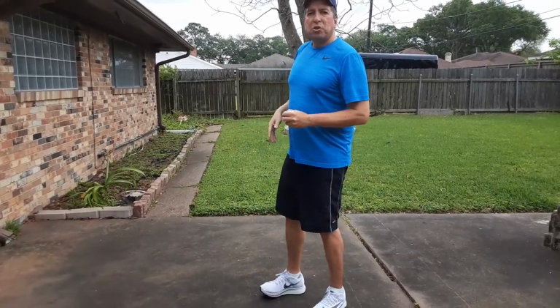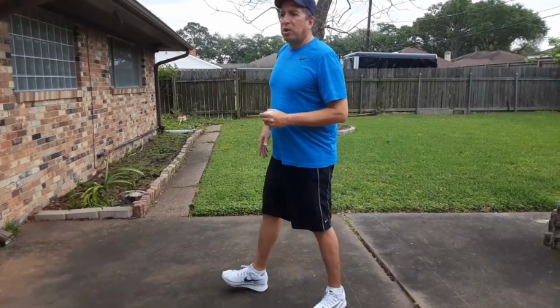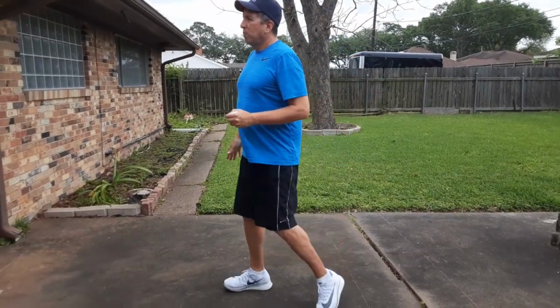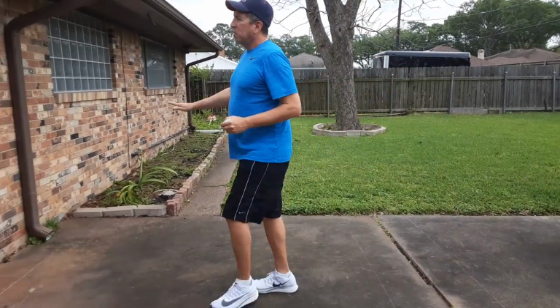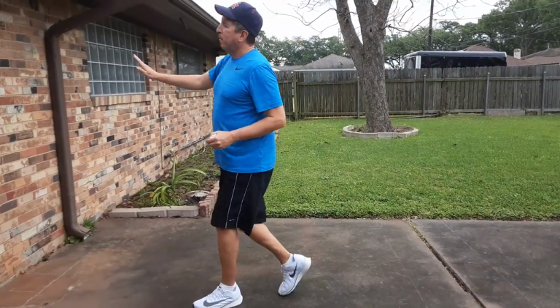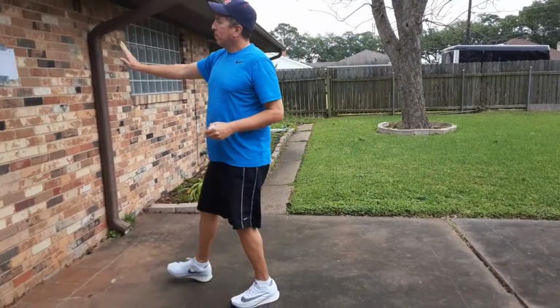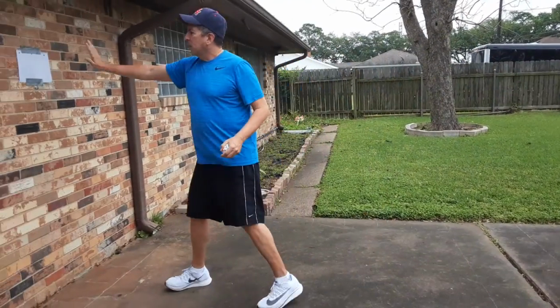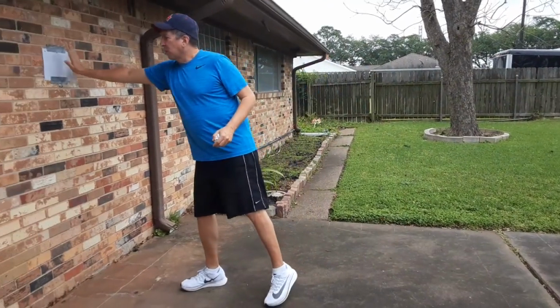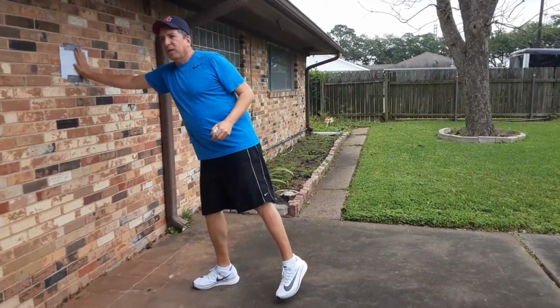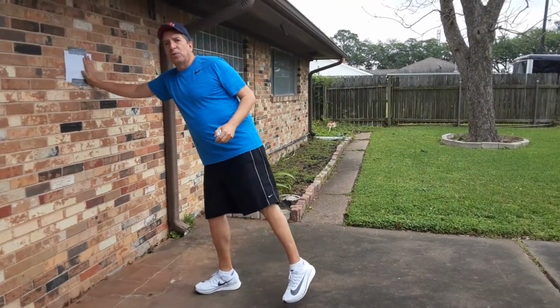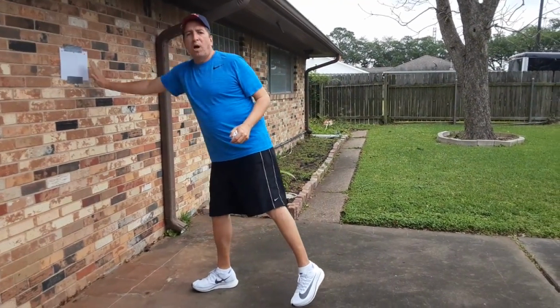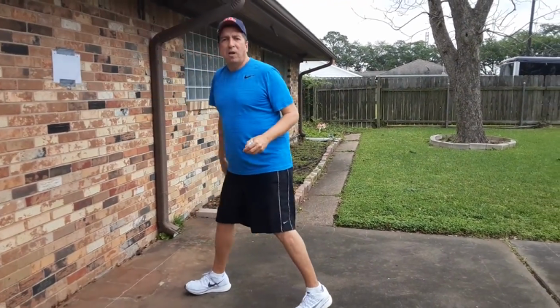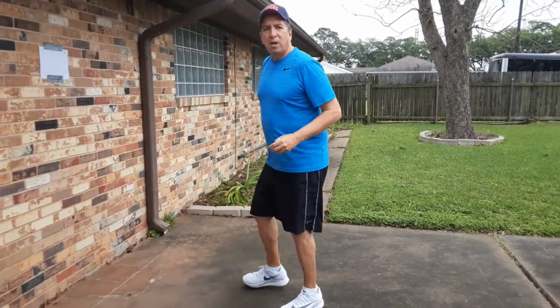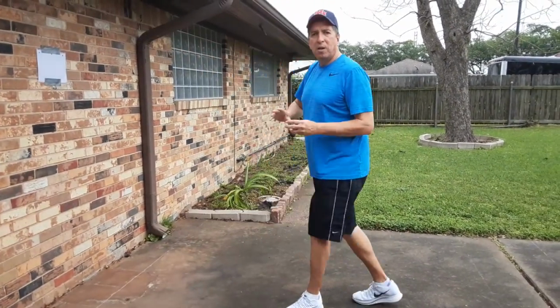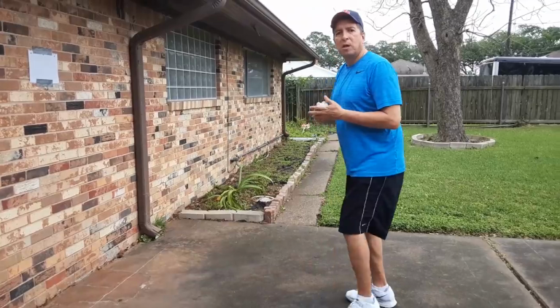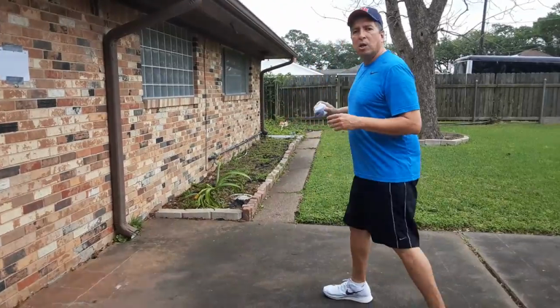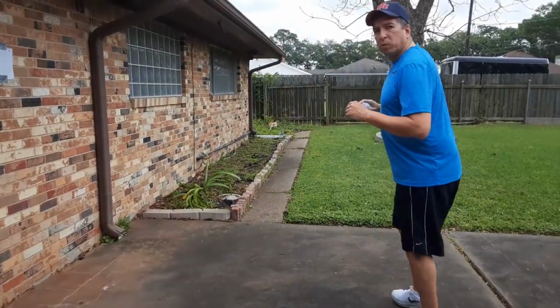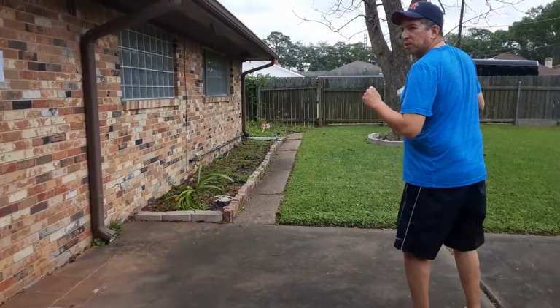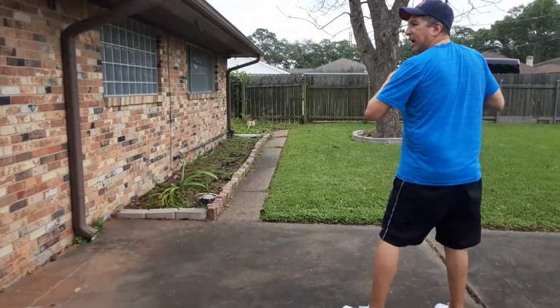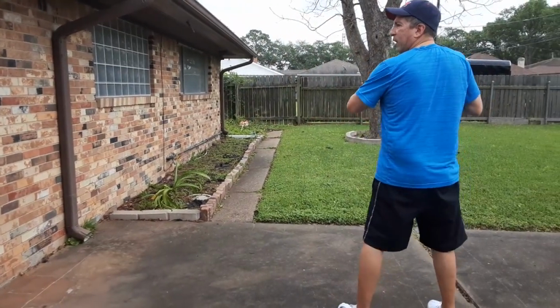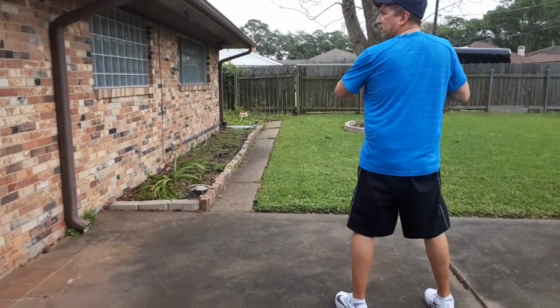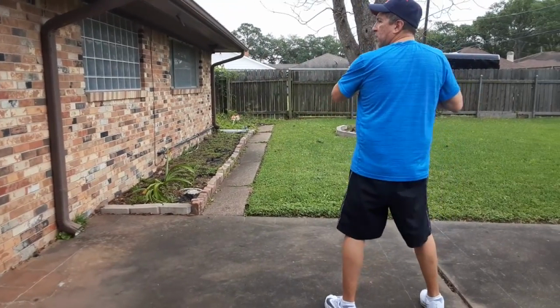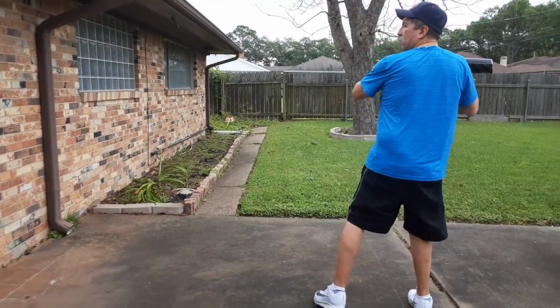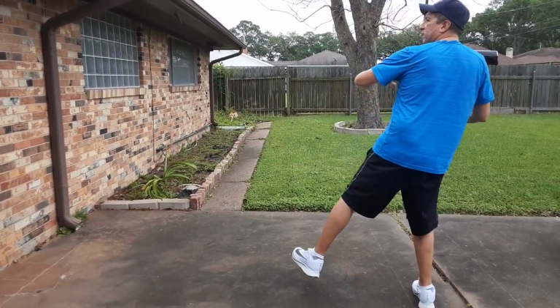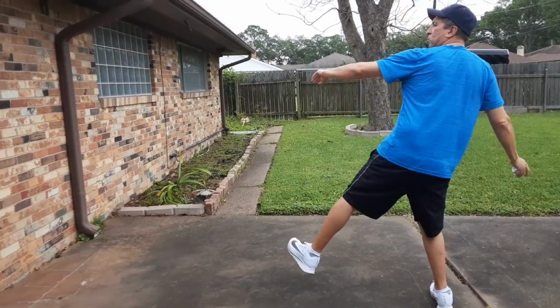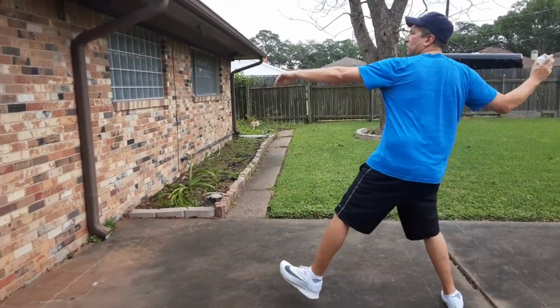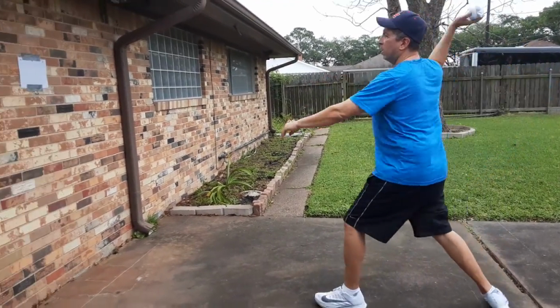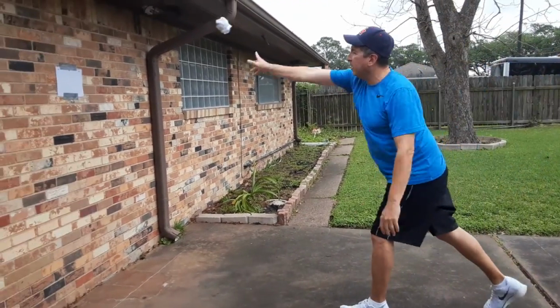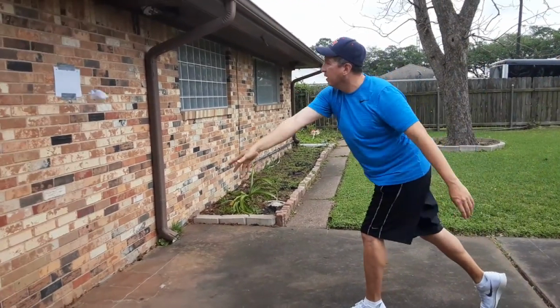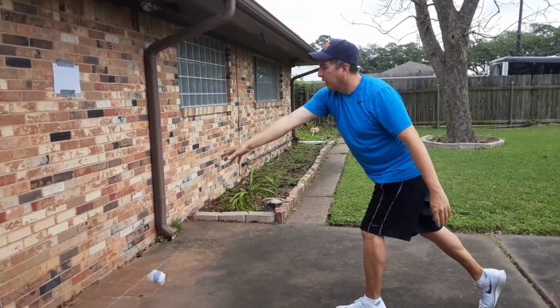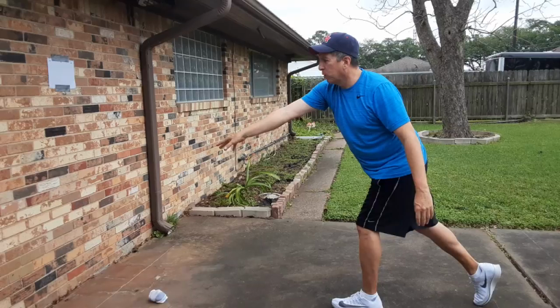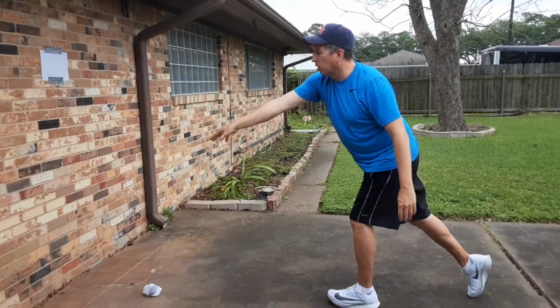What you can do at home: you can tape up a target on your wall. We turn sideways, we step towards our target, and we throw.